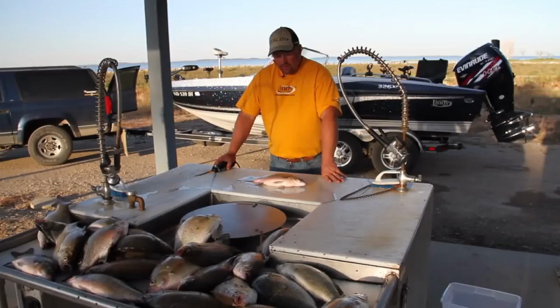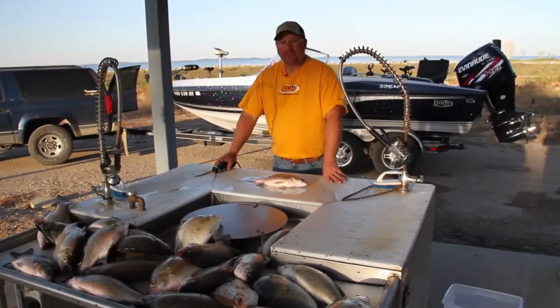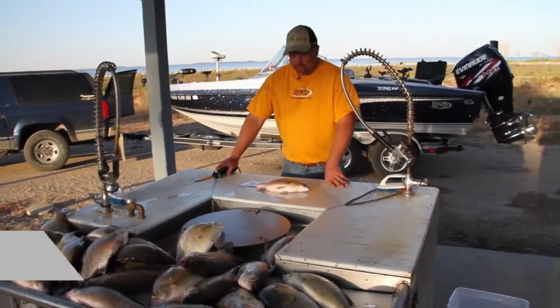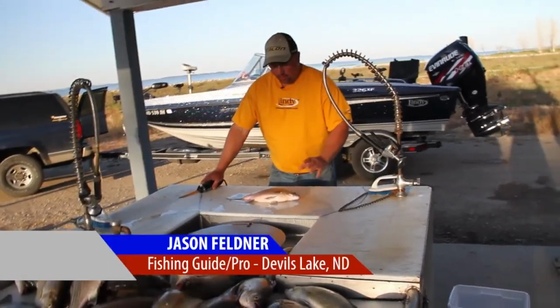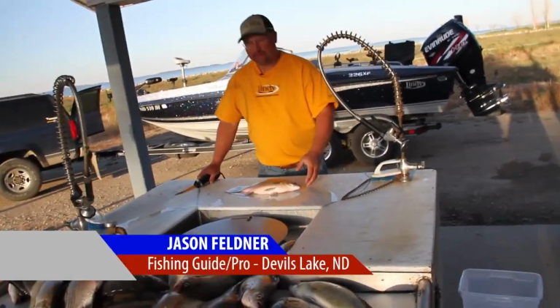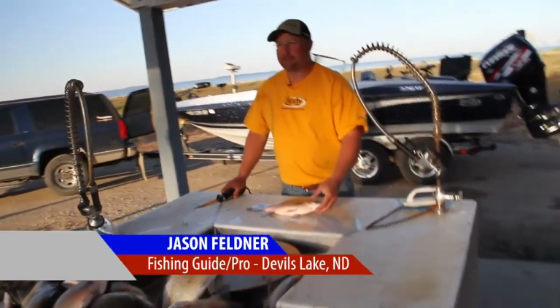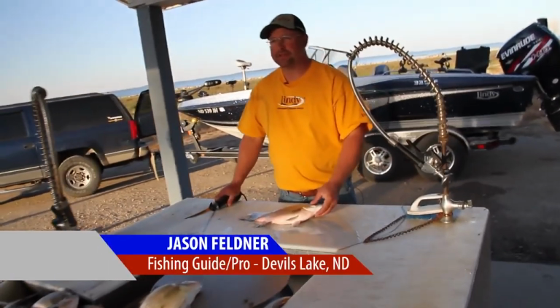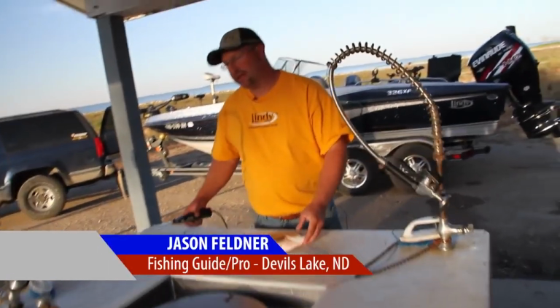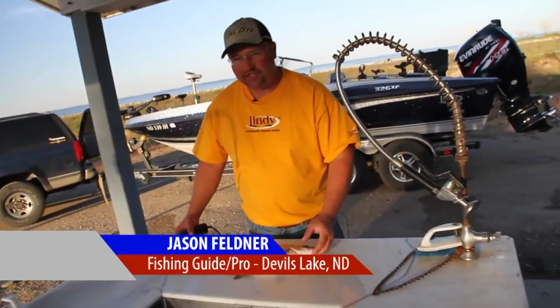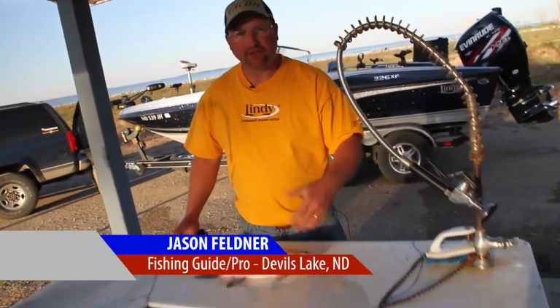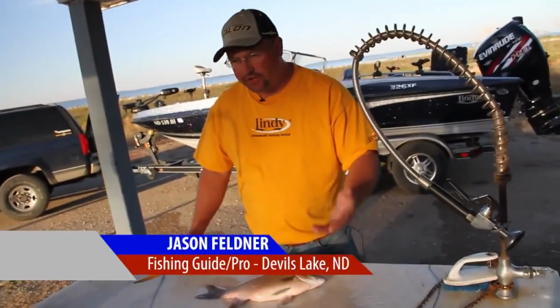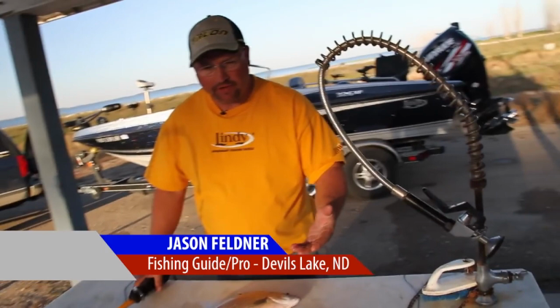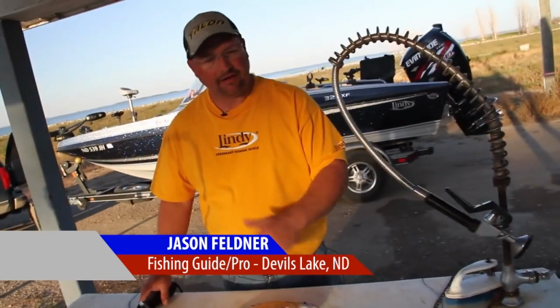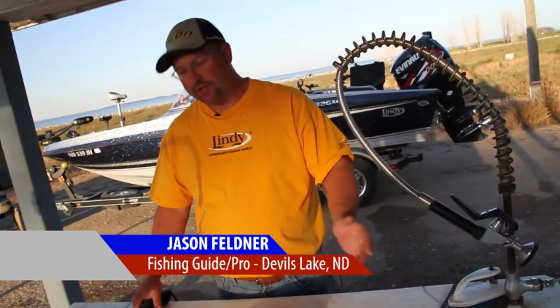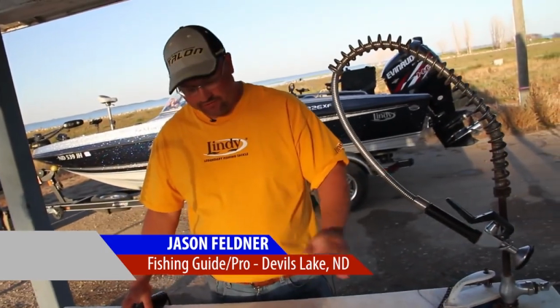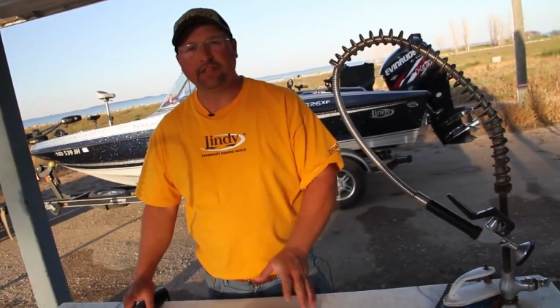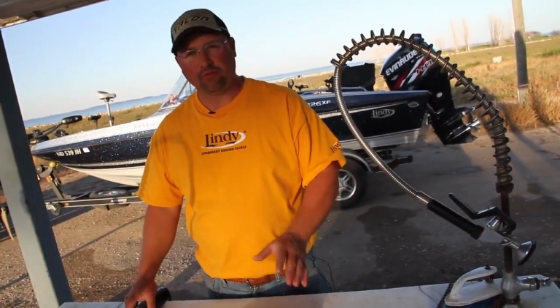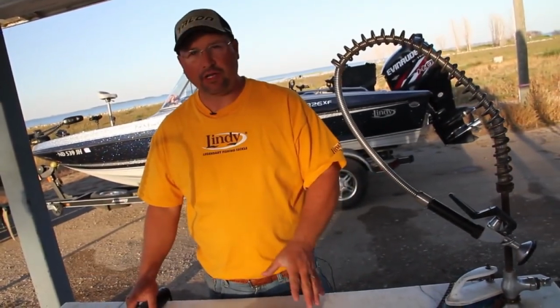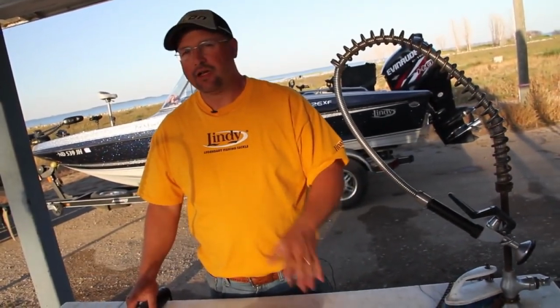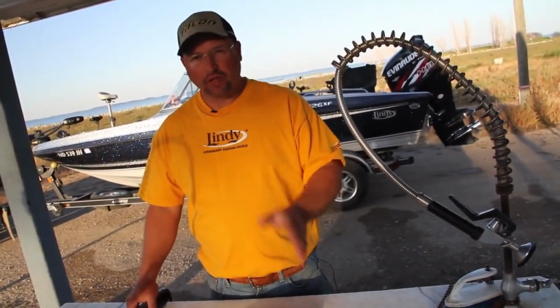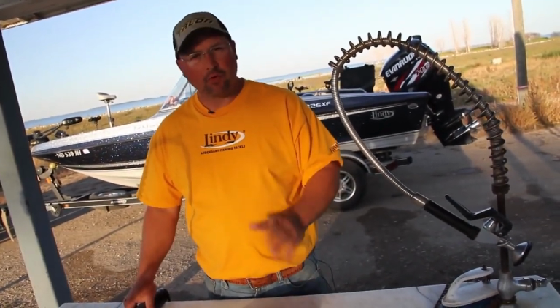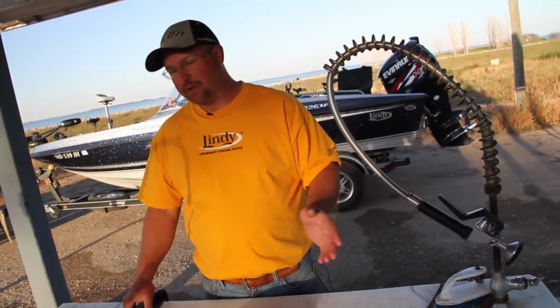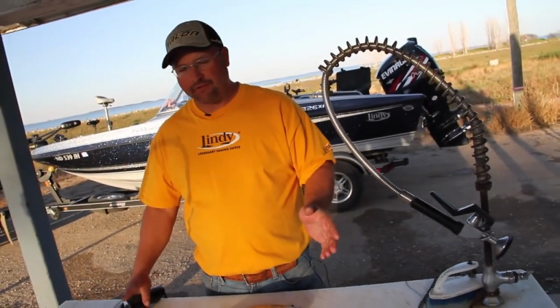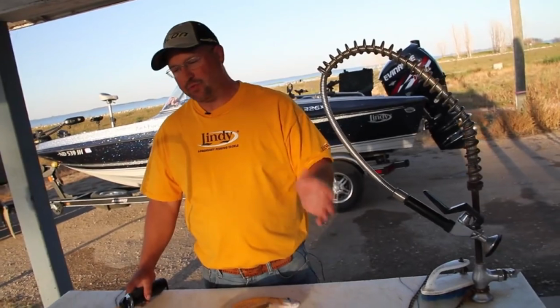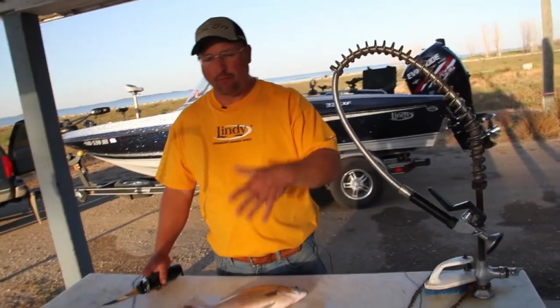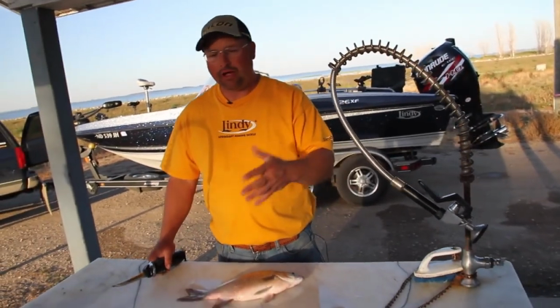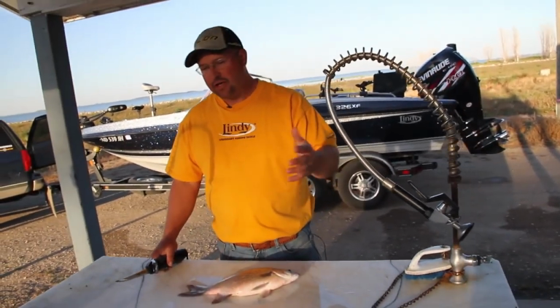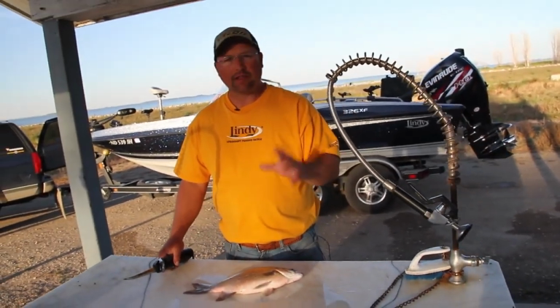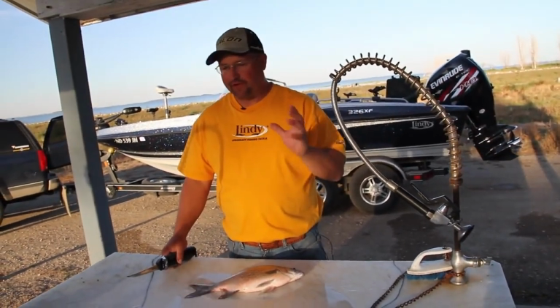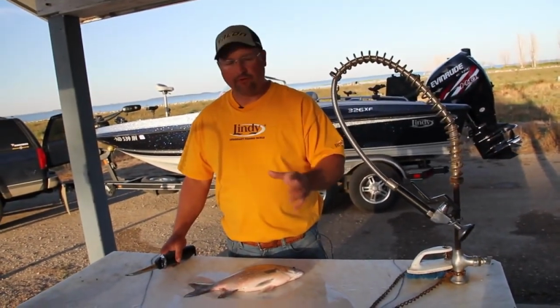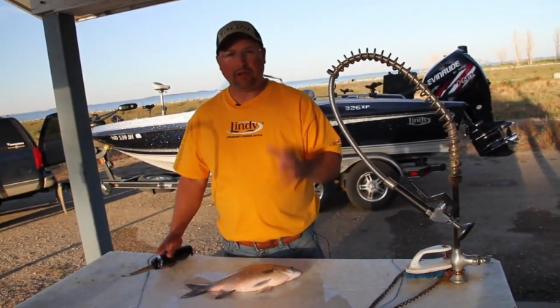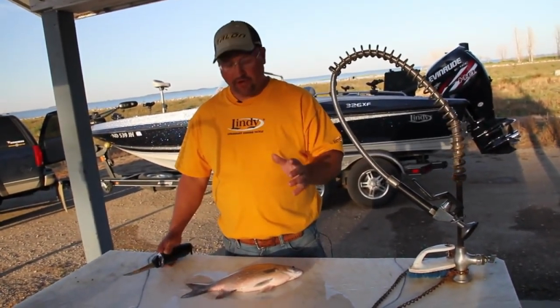I'm going to teach you how to clean a white bass. There are a lot of people that say they taste fishy and they're not good table fare. I disagree totally. If you clean these things properly, you'll love them. You won't be able to tell the difference between them, walleyes, and pike. They've got very firm meat and they're very good.